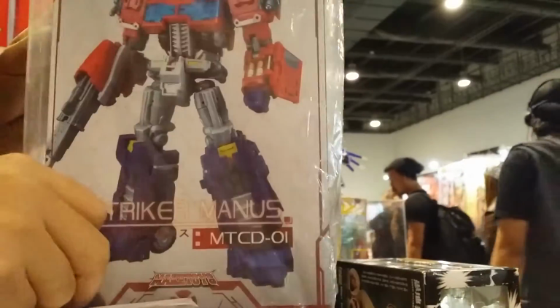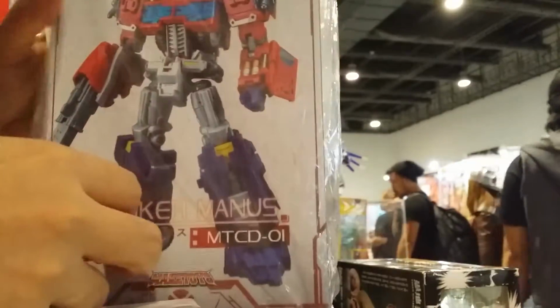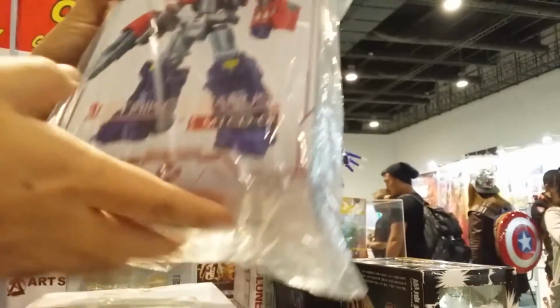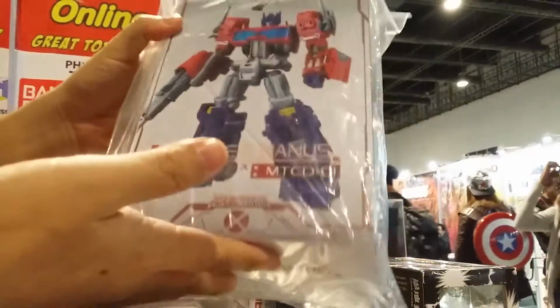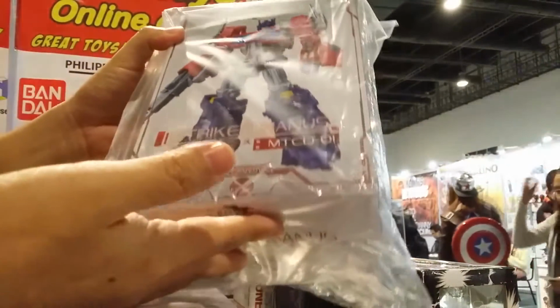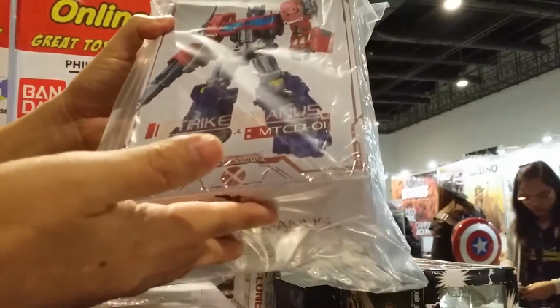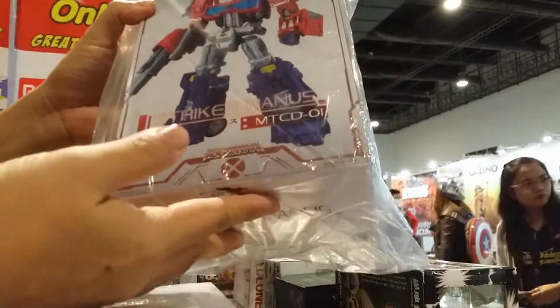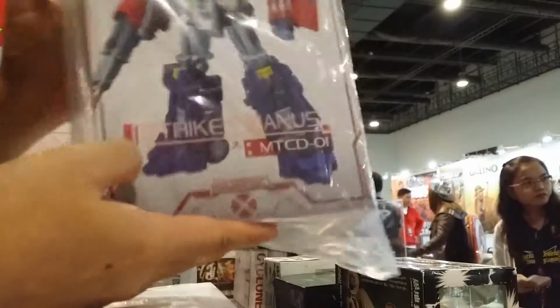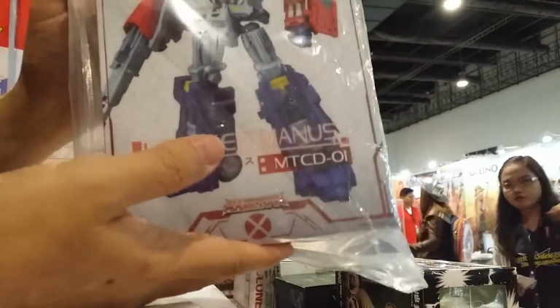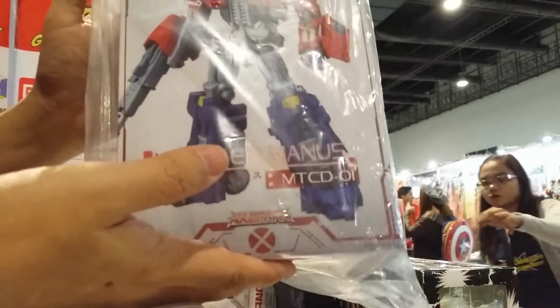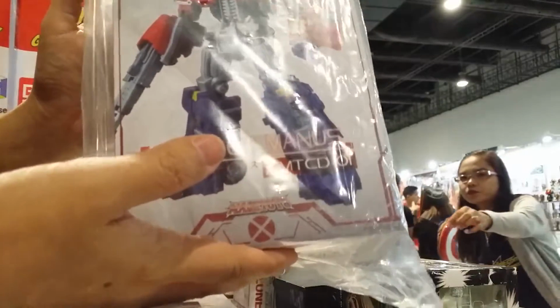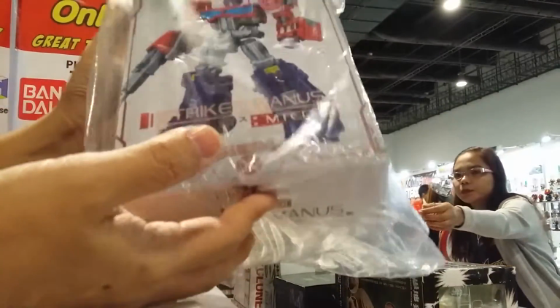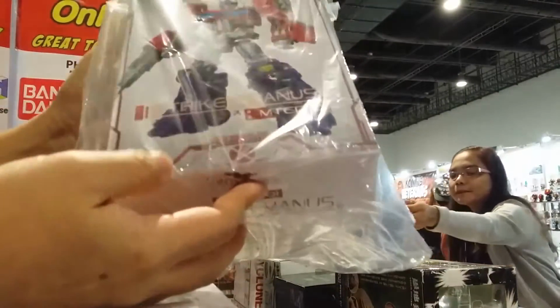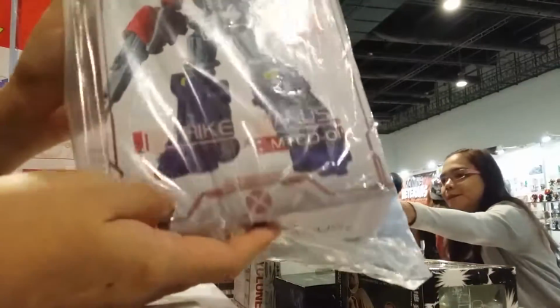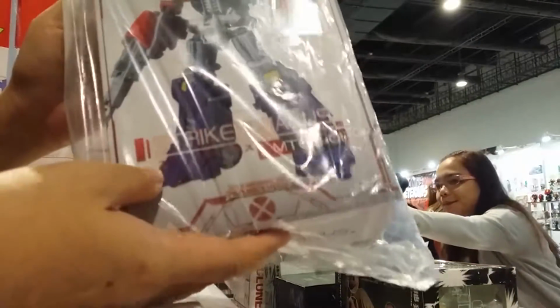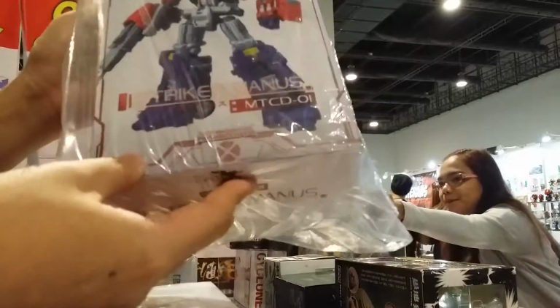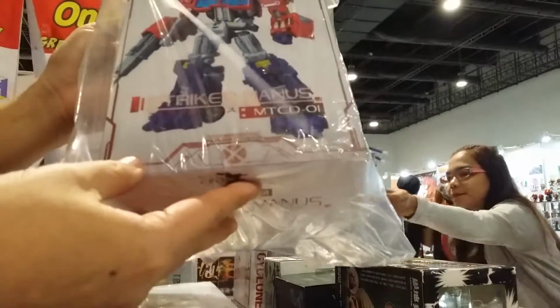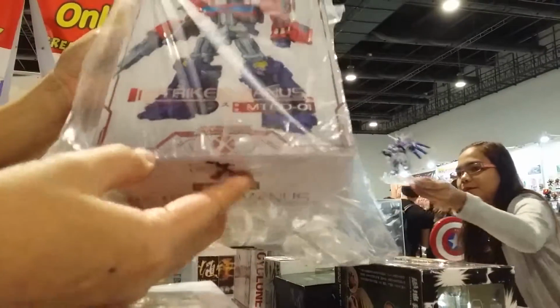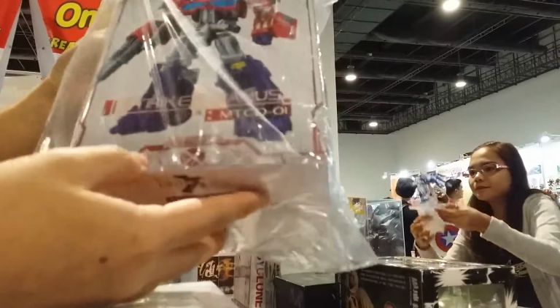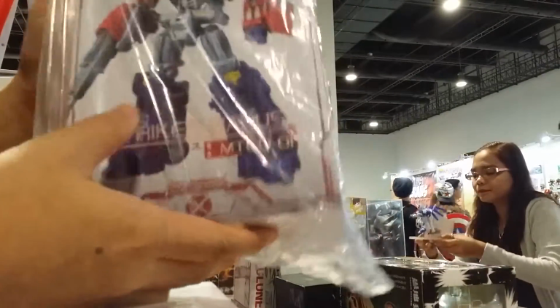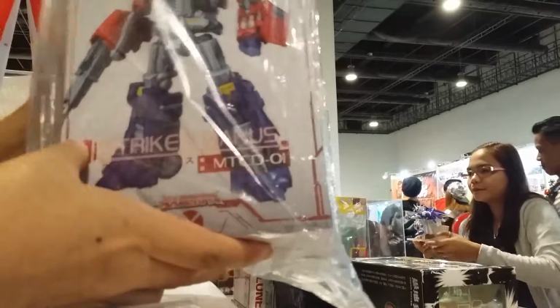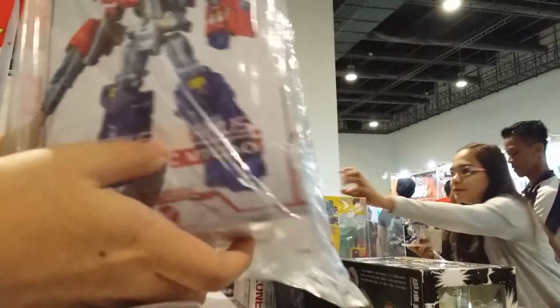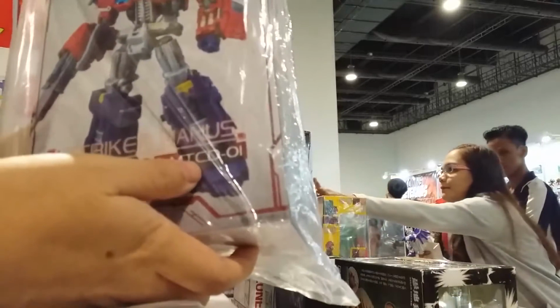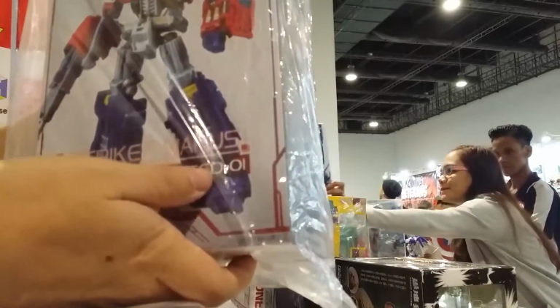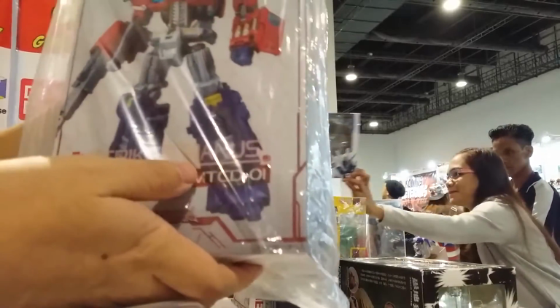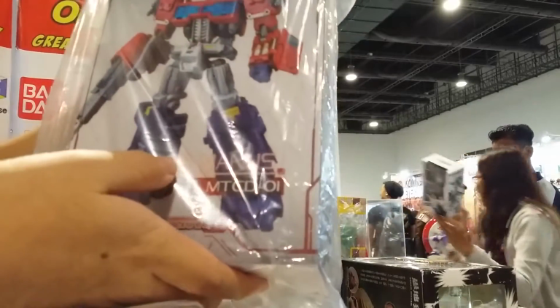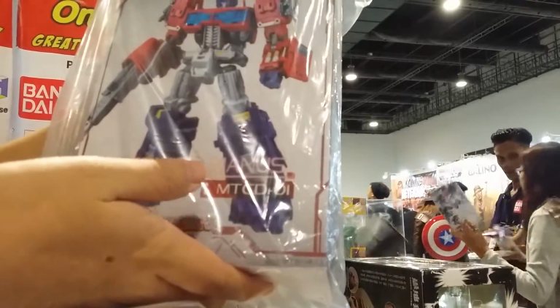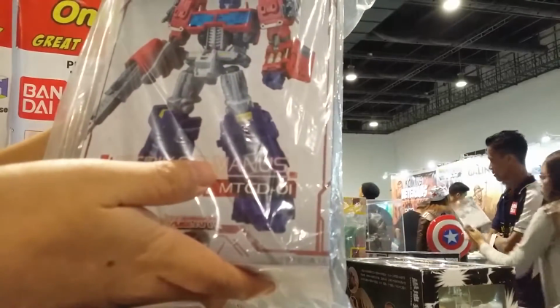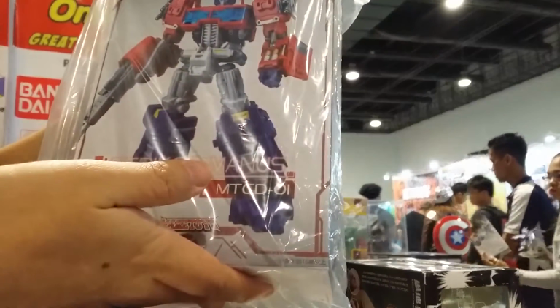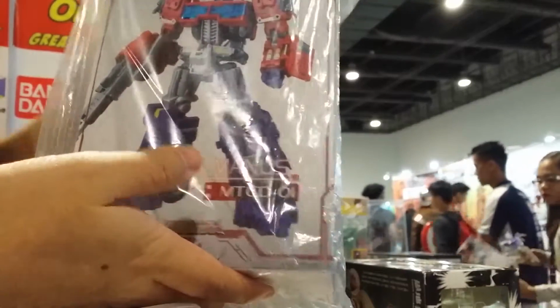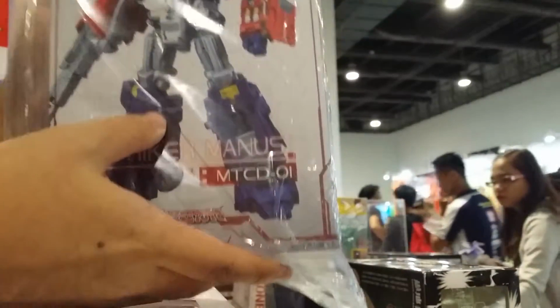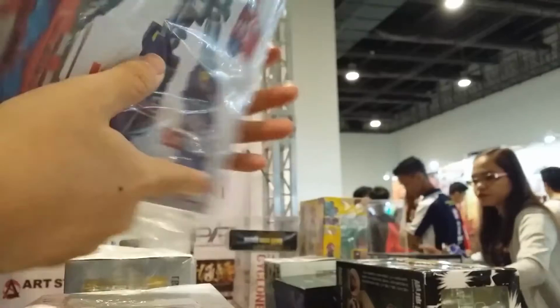Hi Great Toys friends! Malvin Lim here of GreatToysOnline.com. We received an advanced factory sample of Stryker Manus from Make Toys Japan. This is unit number MTCD-01 from the Cross Dimension Series.